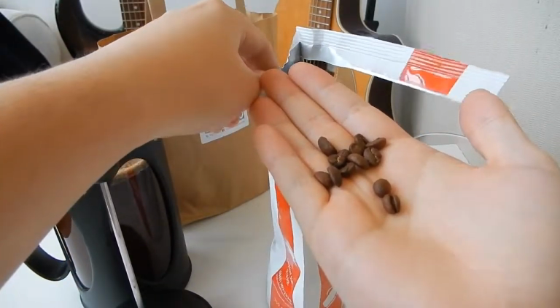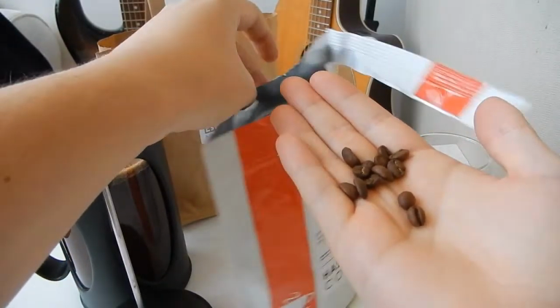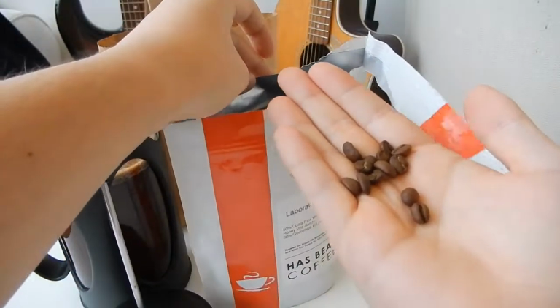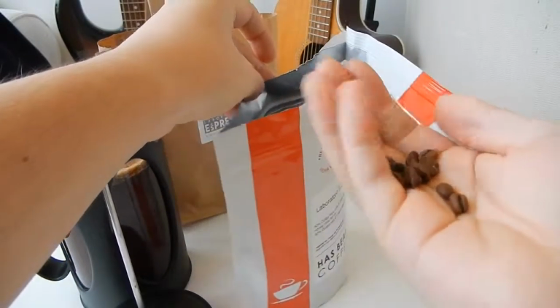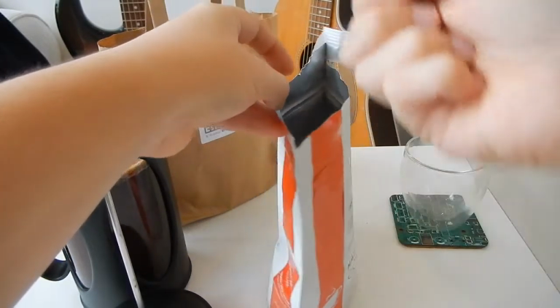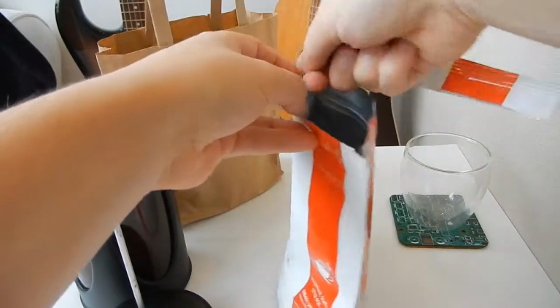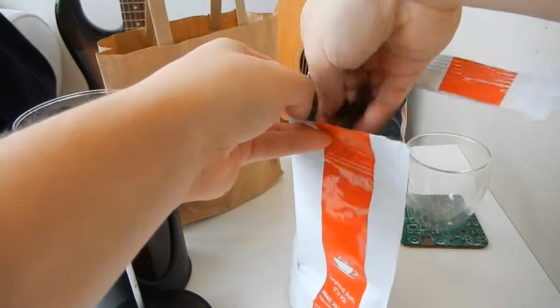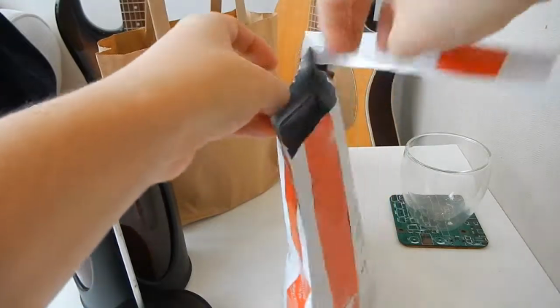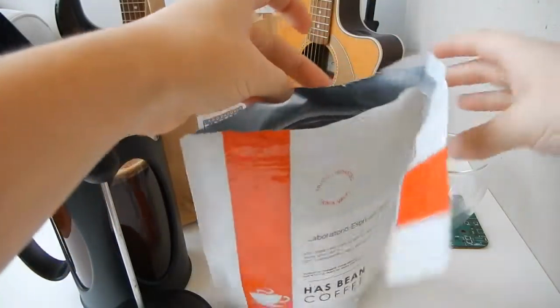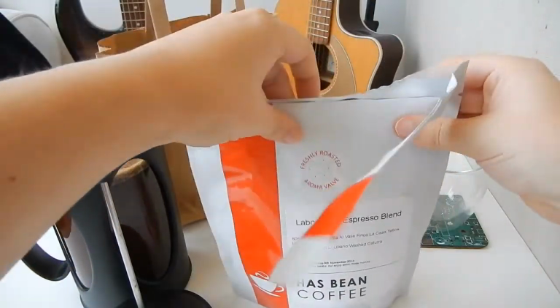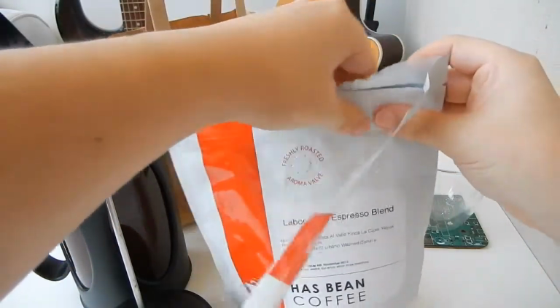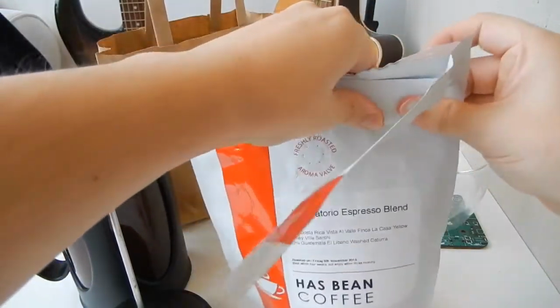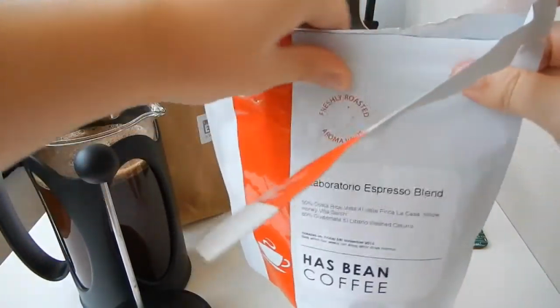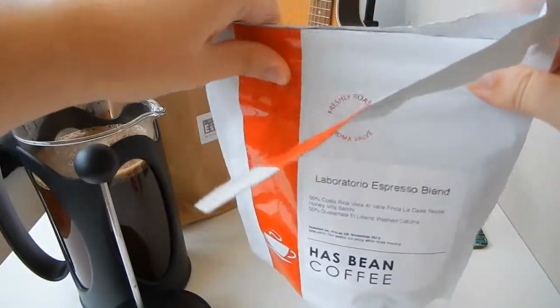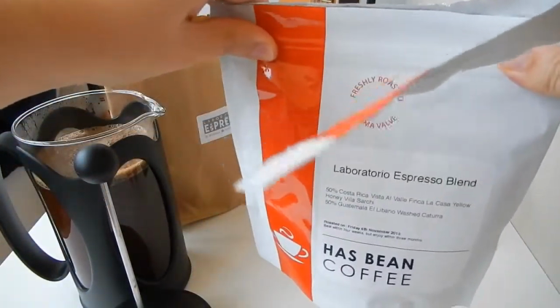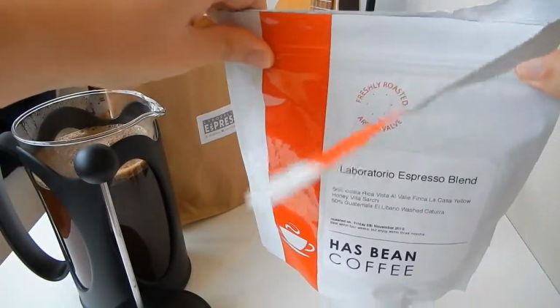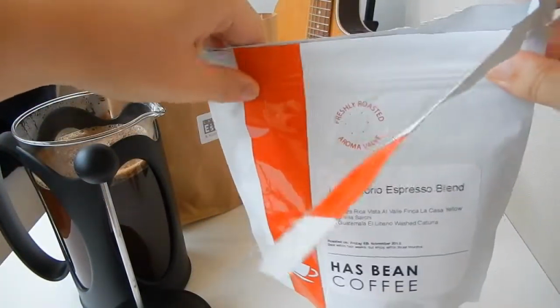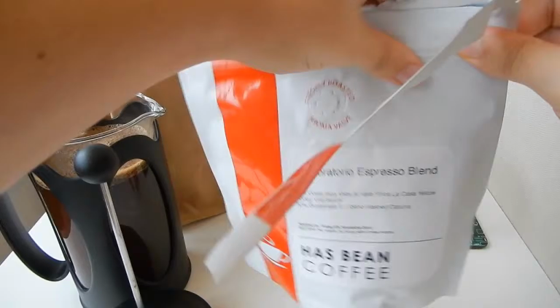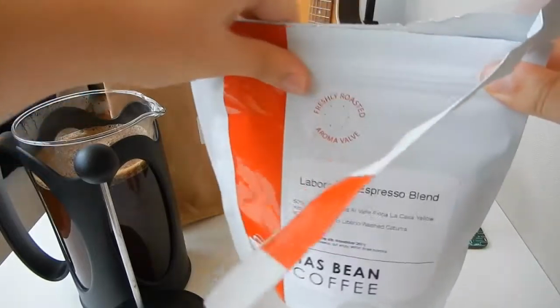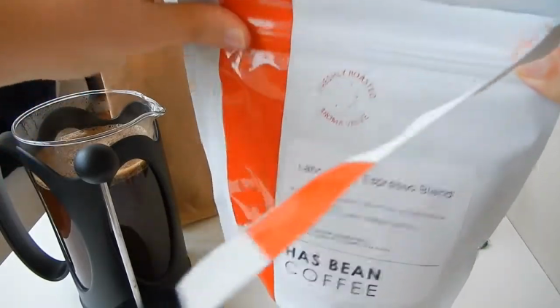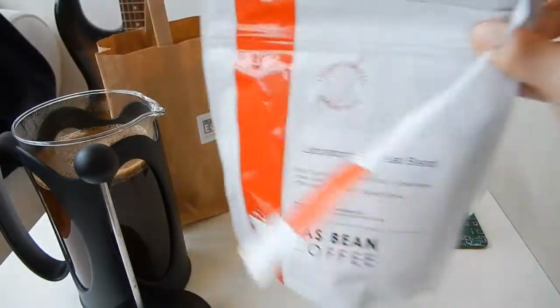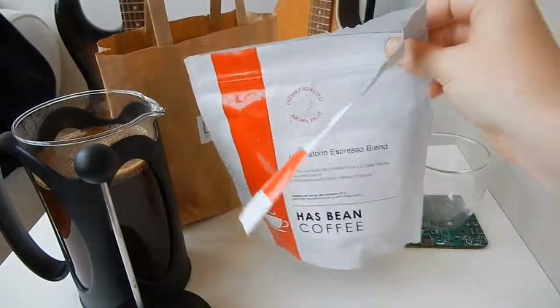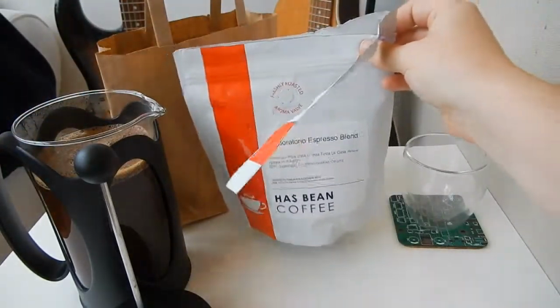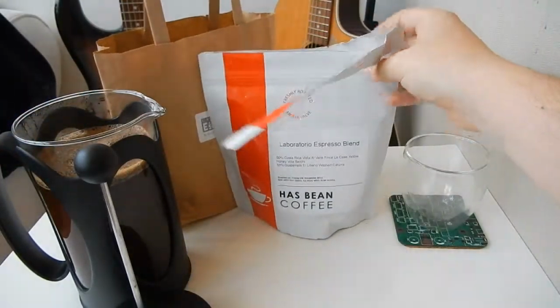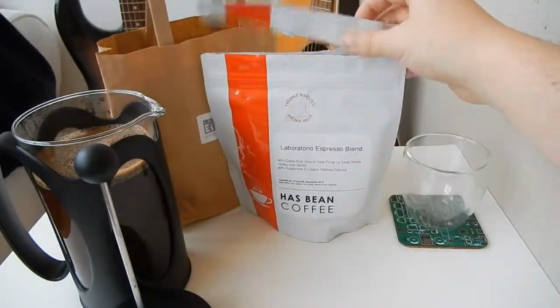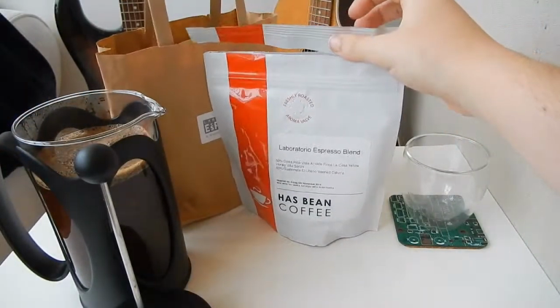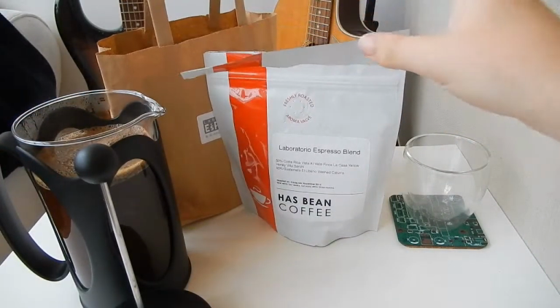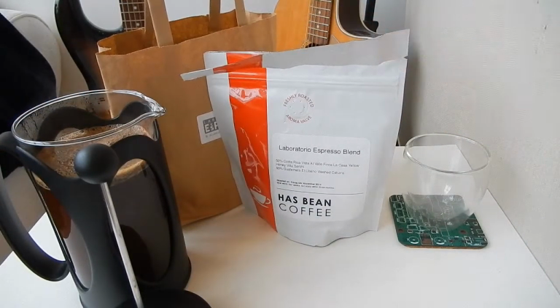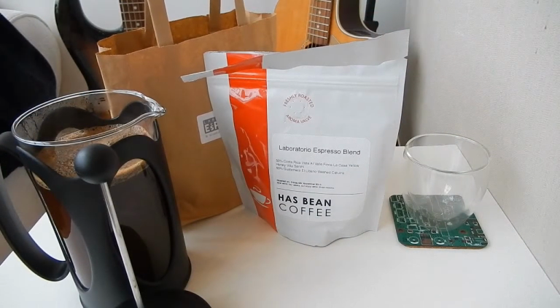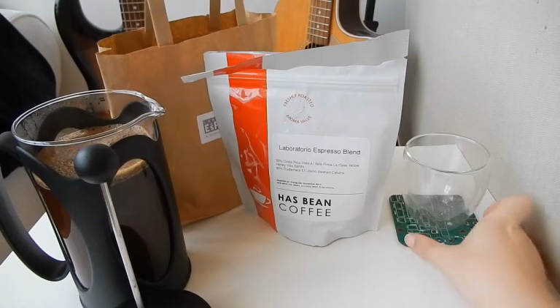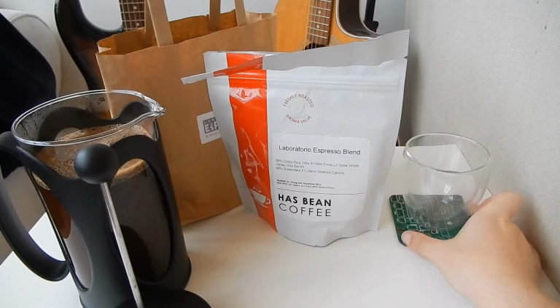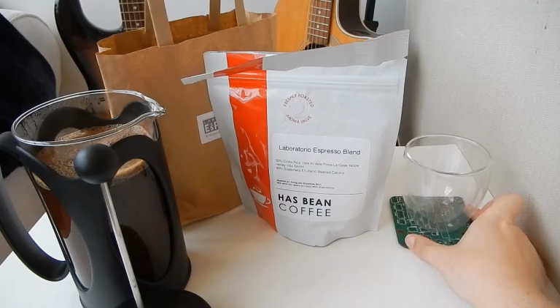The seal on the bag is a really good system for keeping air out of the bag. I wasn't exactly sure what to expect from the beans before I opened the bag as it doesn't tell you how they're roasted on the packet, but these beans are medium roast.